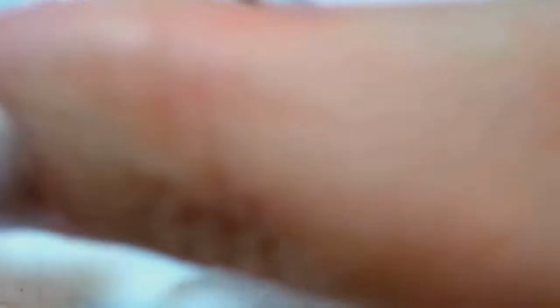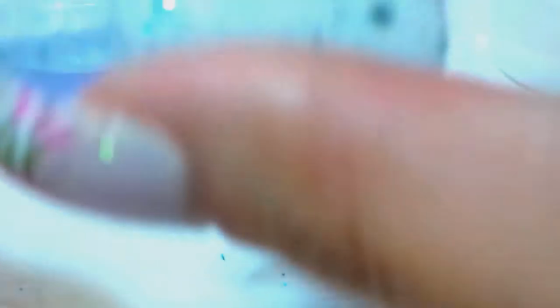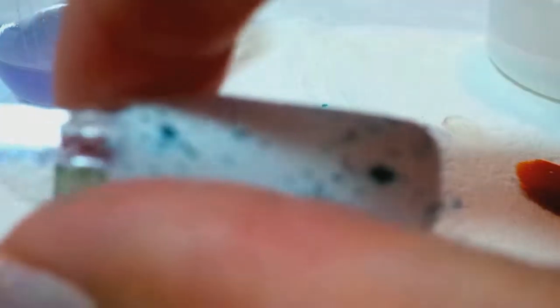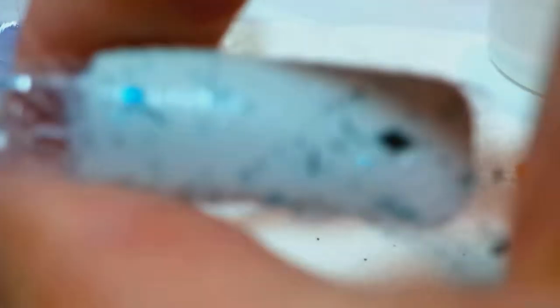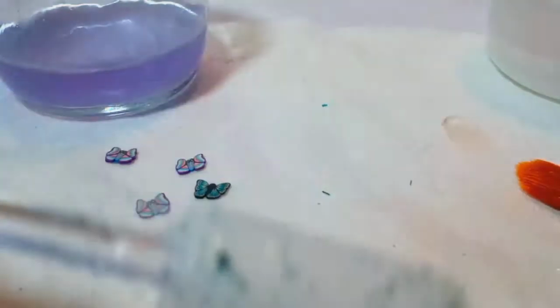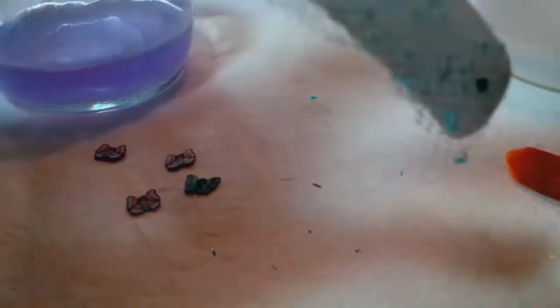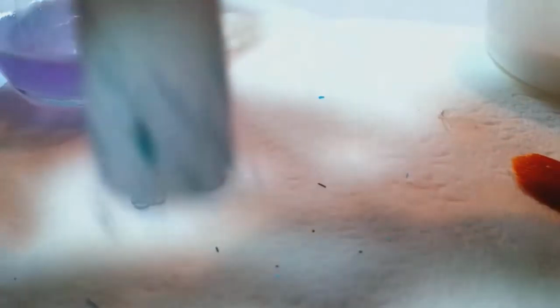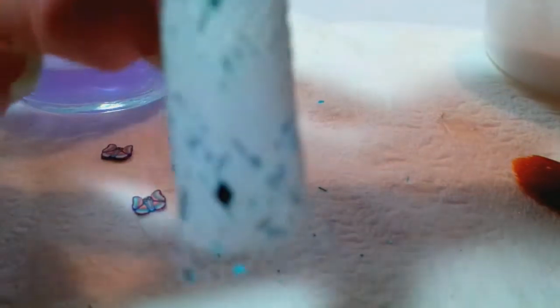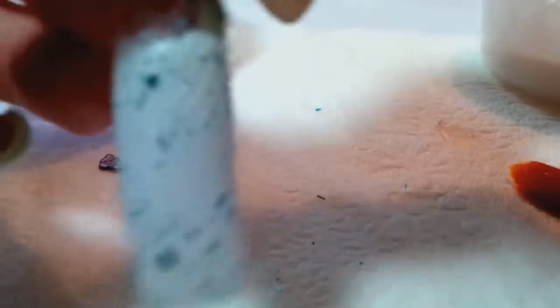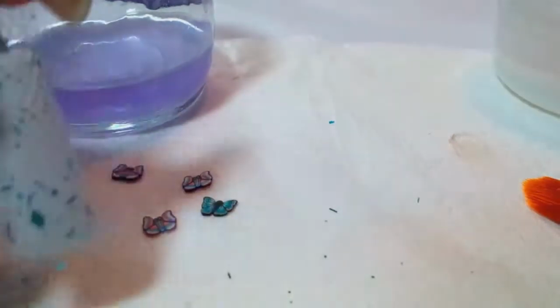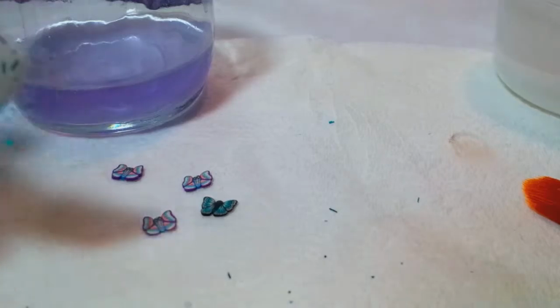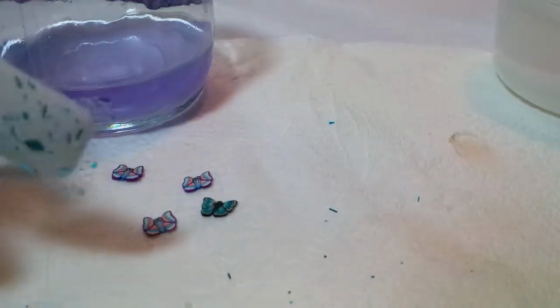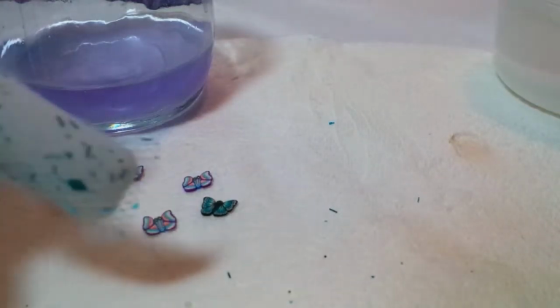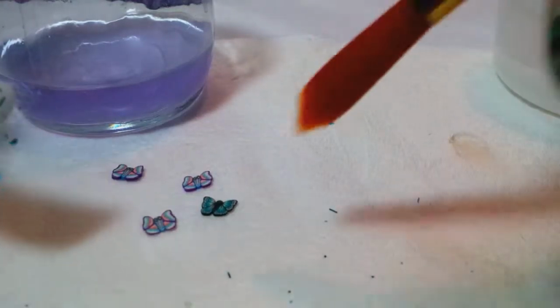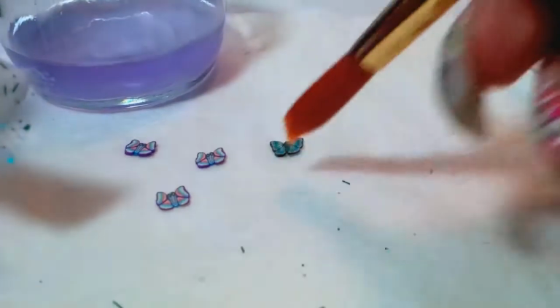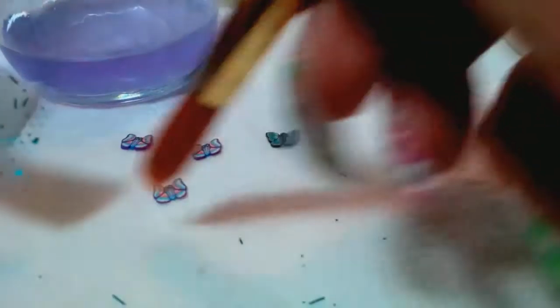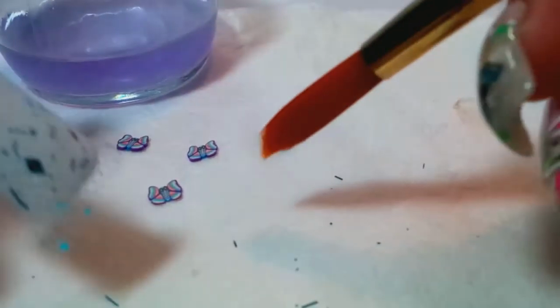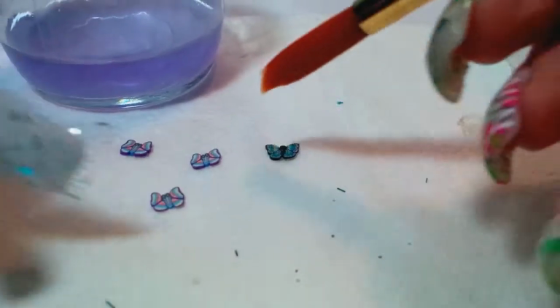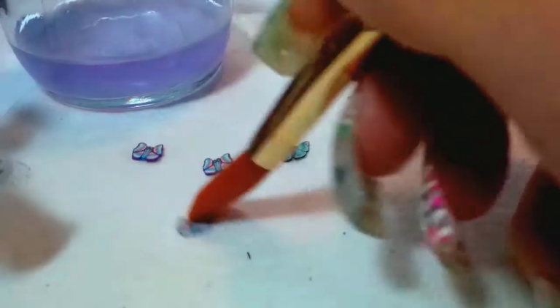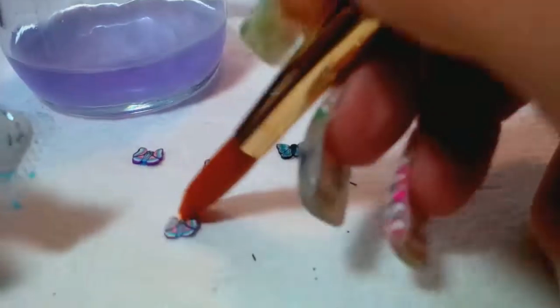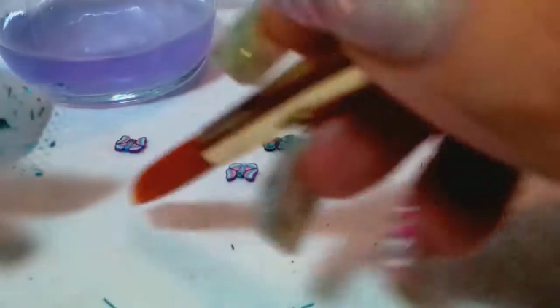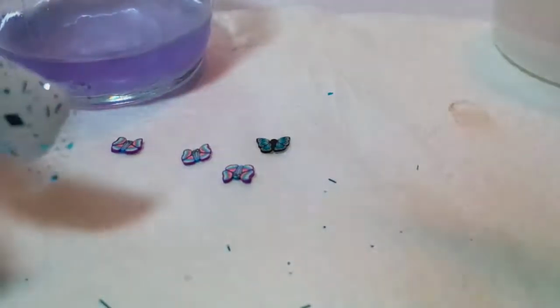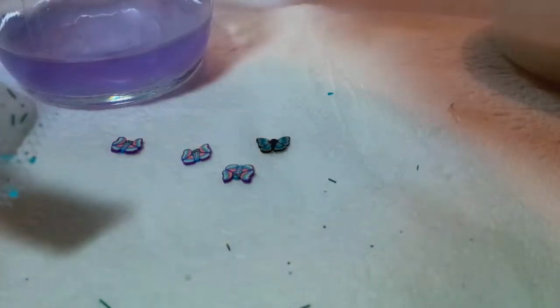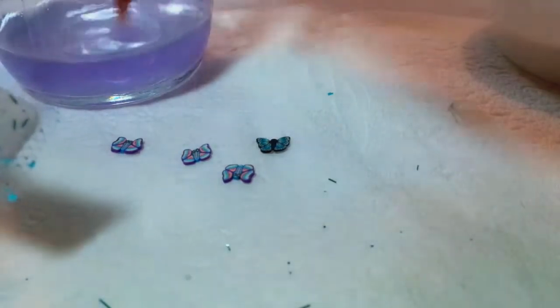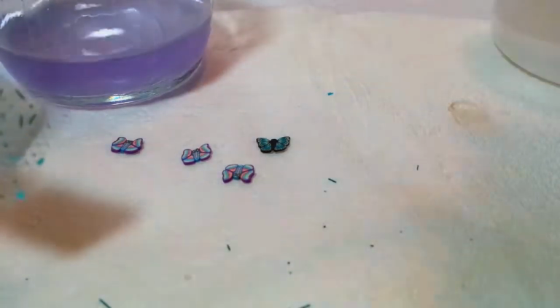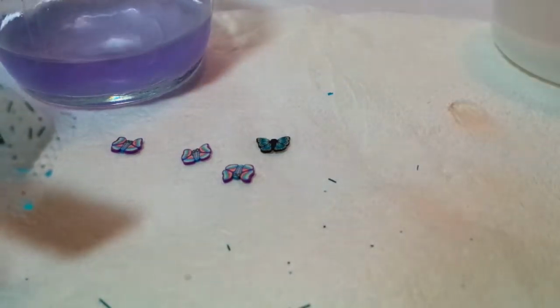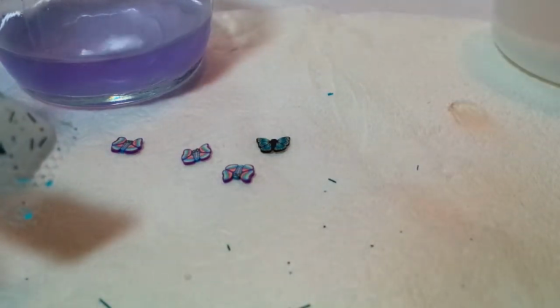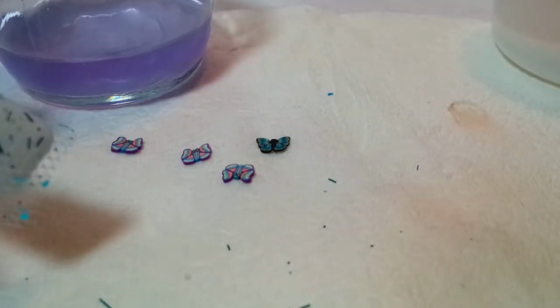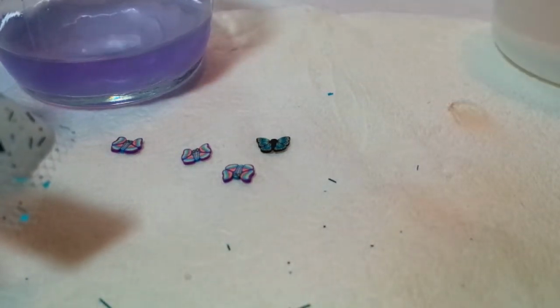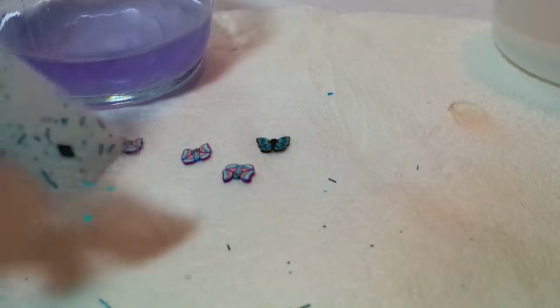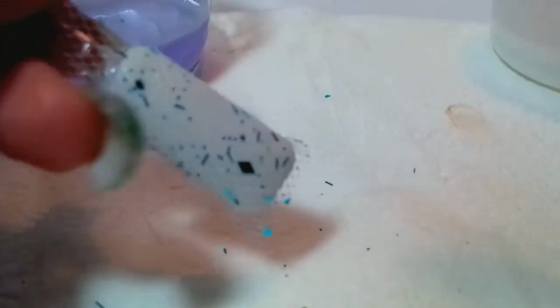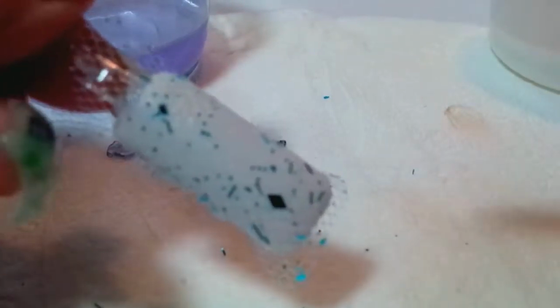I've got the lace on there. It's still a little bit tacky, which is good, because I want to make sure it's all laying flat. There you go, you can see that.